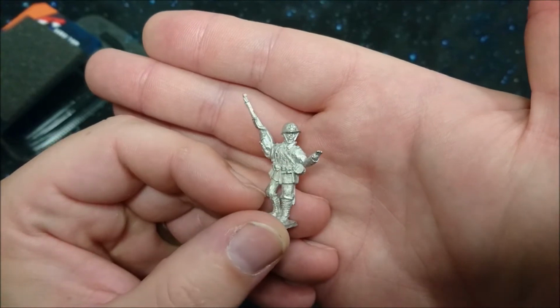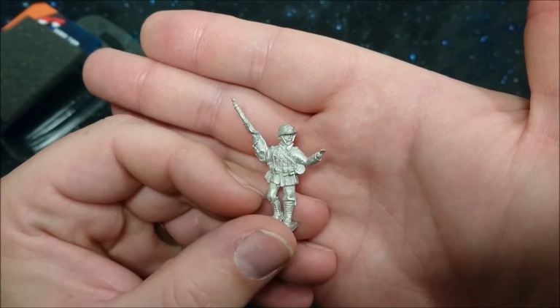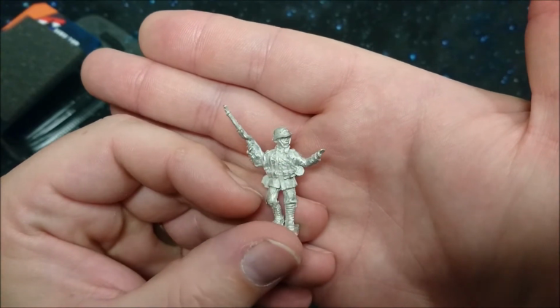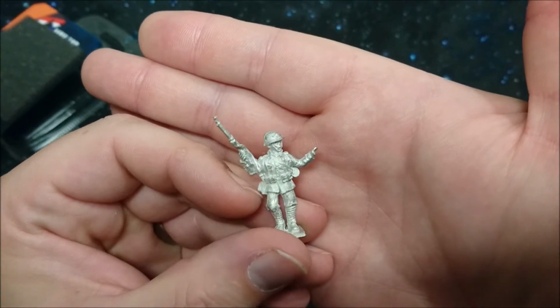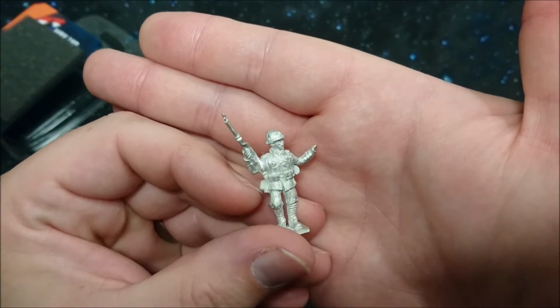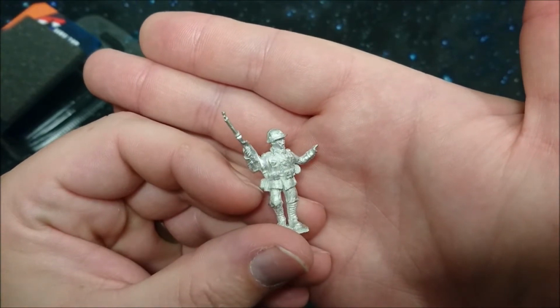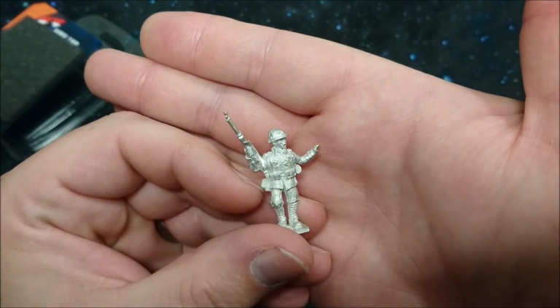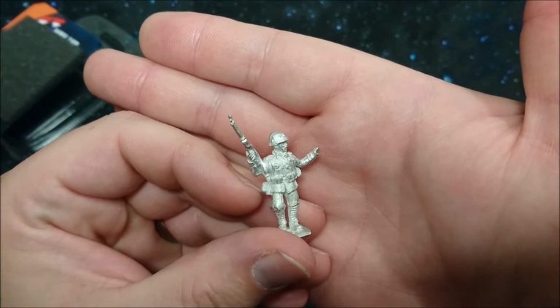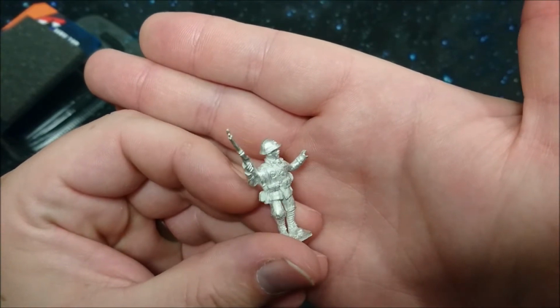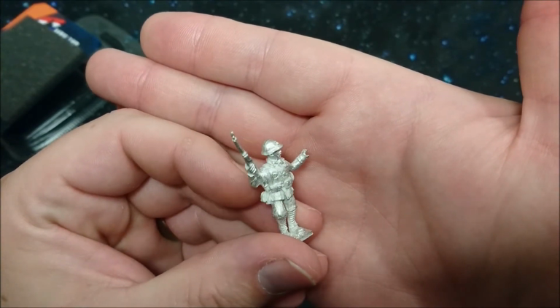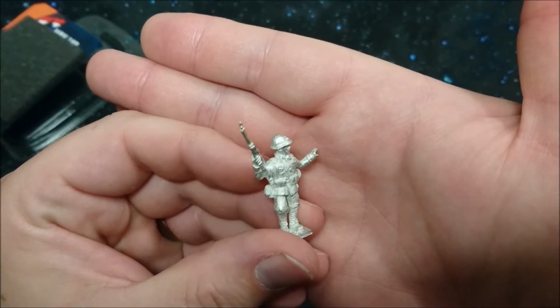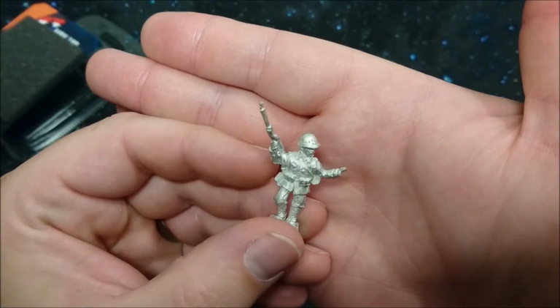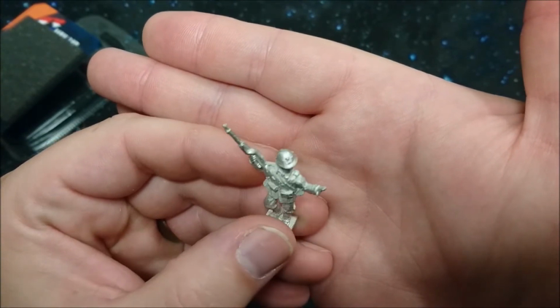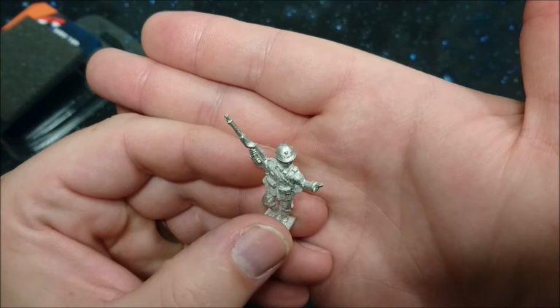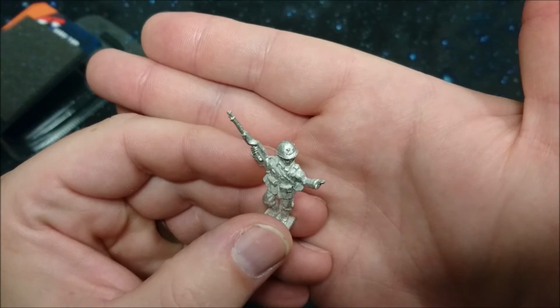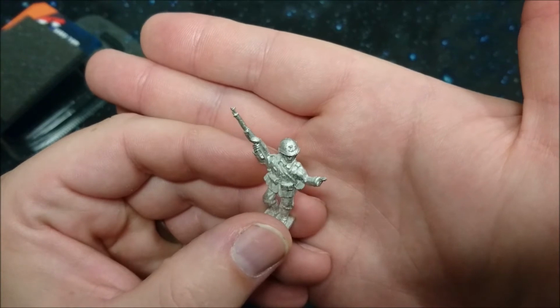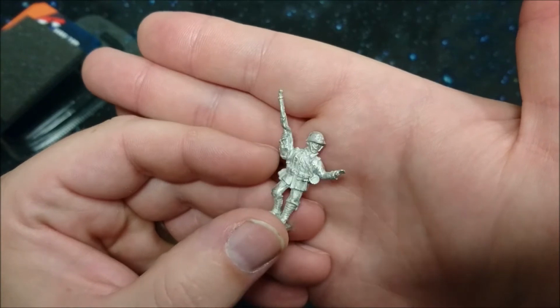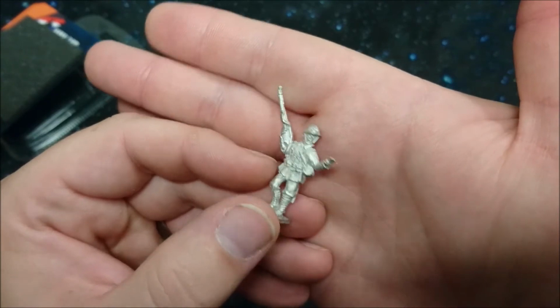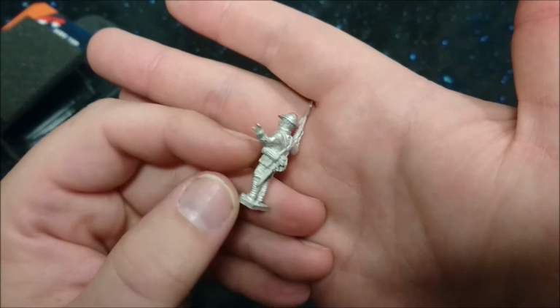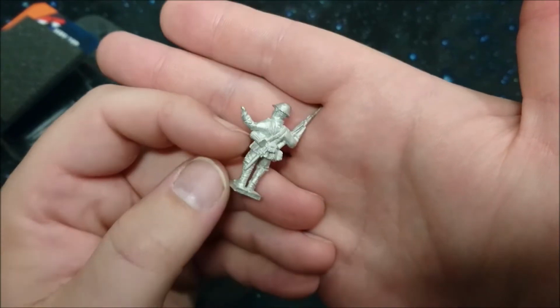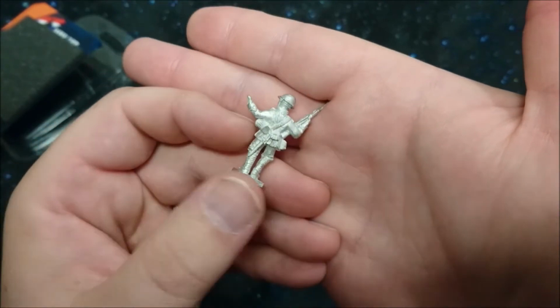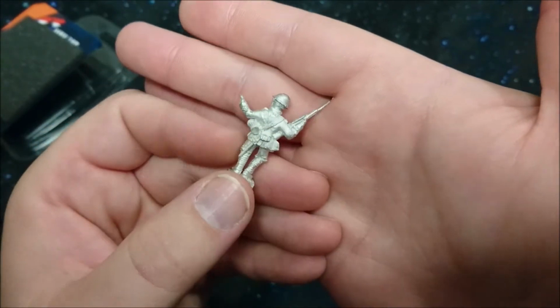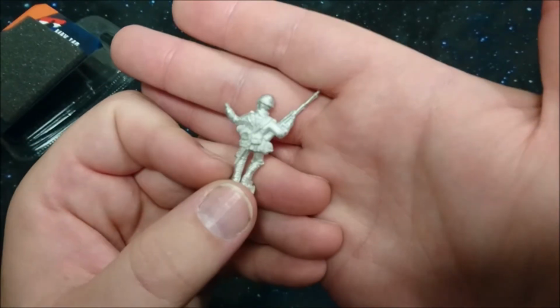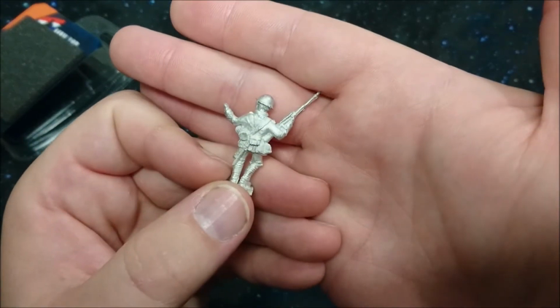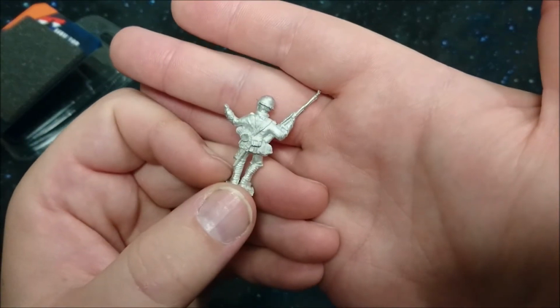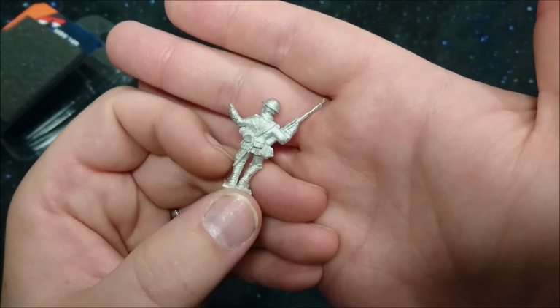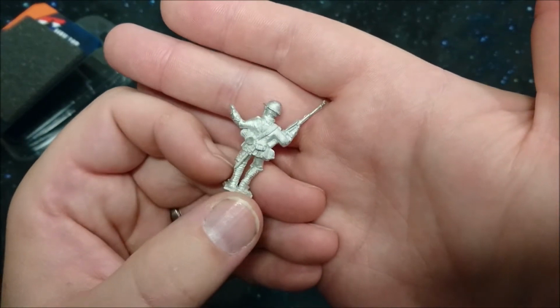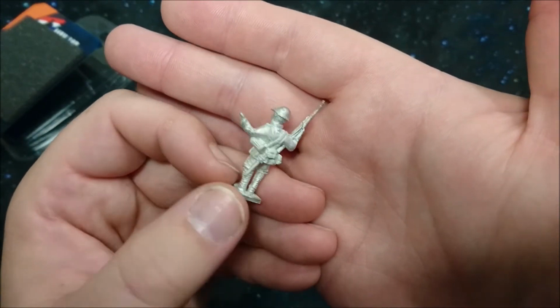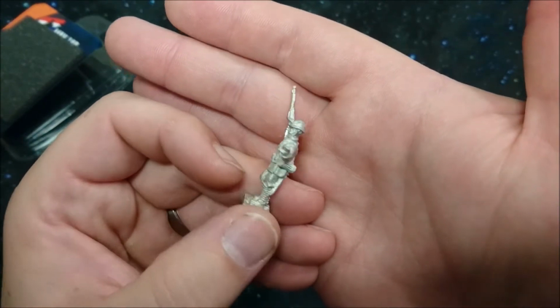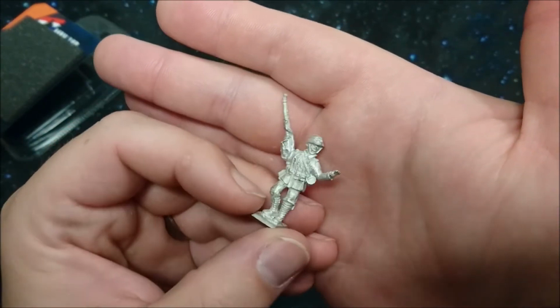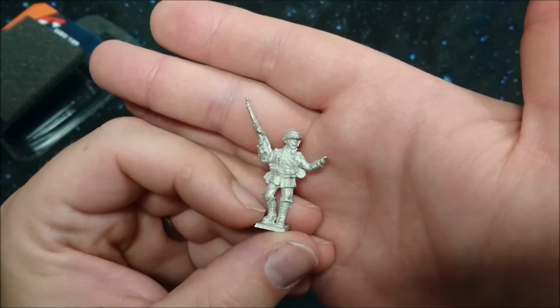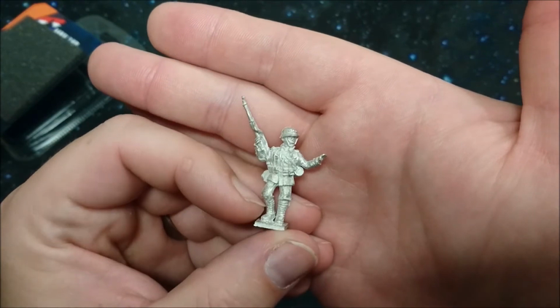The commanding one — hands up — supposedly doing a threatening 'stop or we'll shoot' kind of gesture.